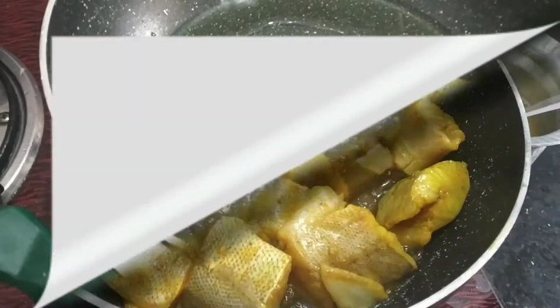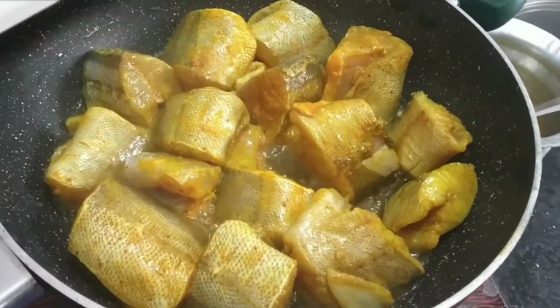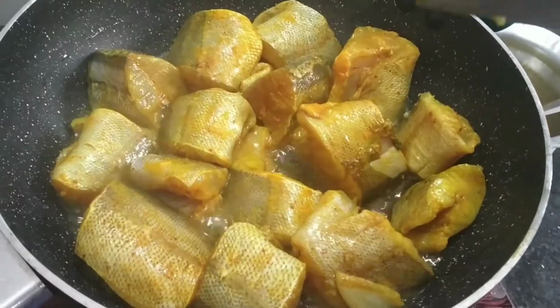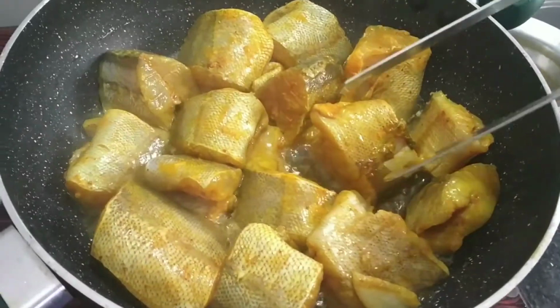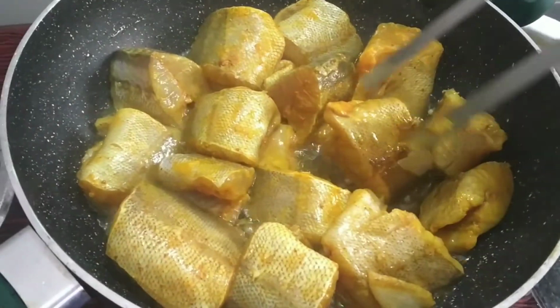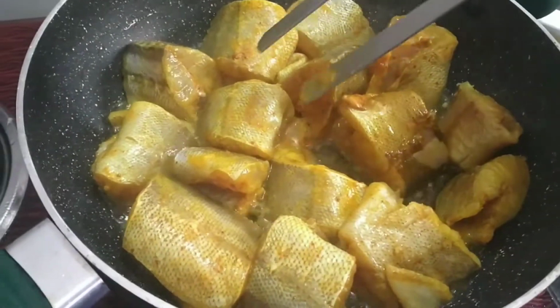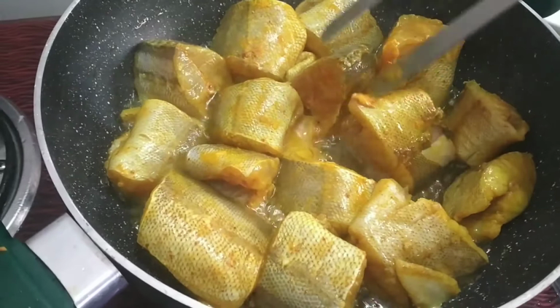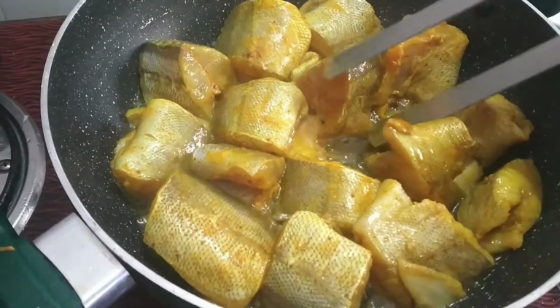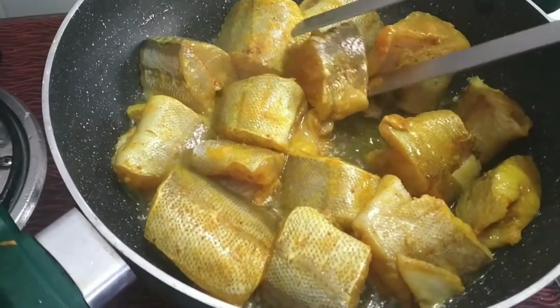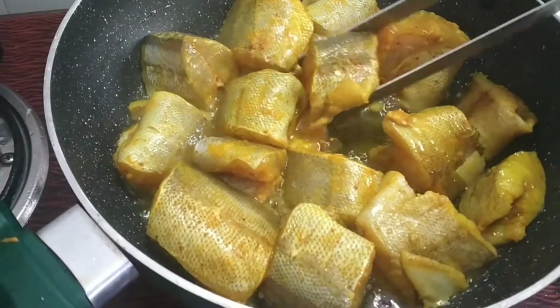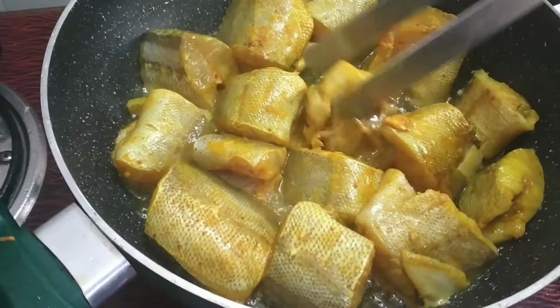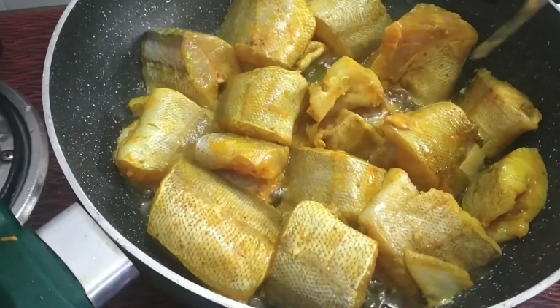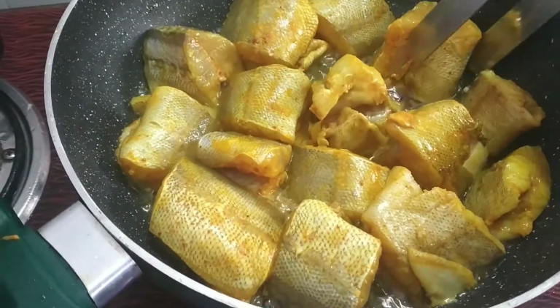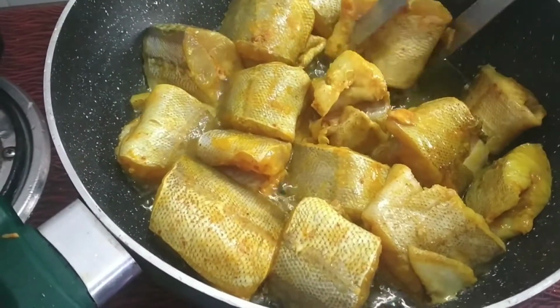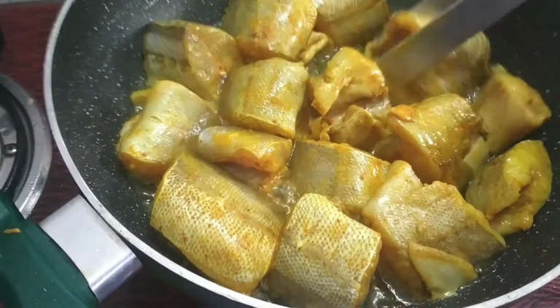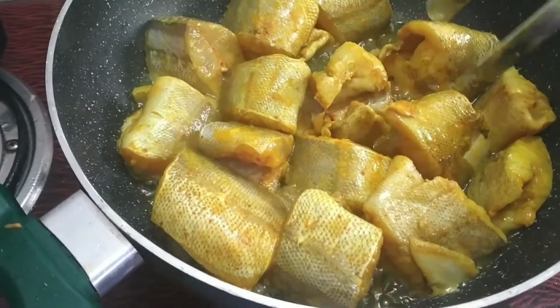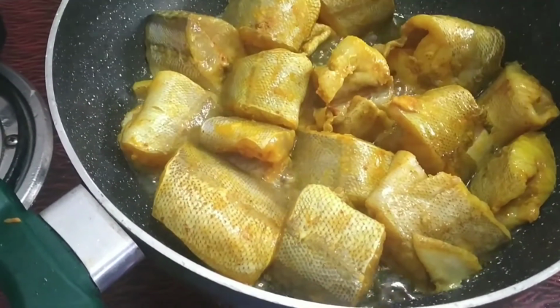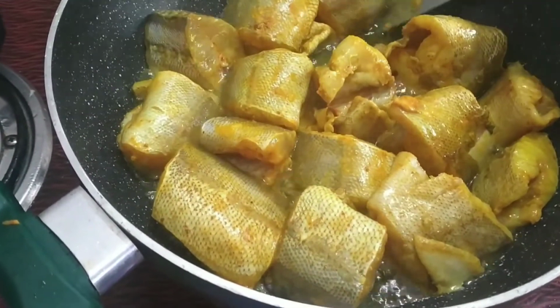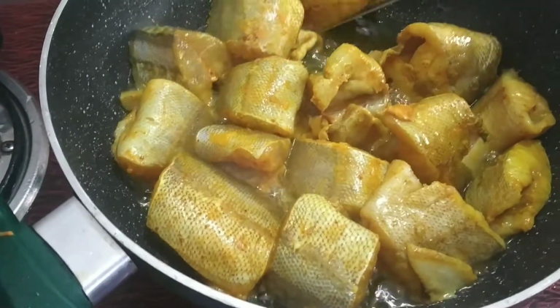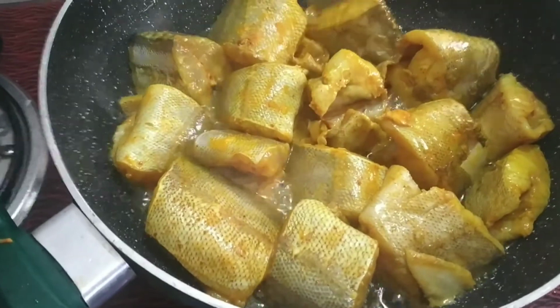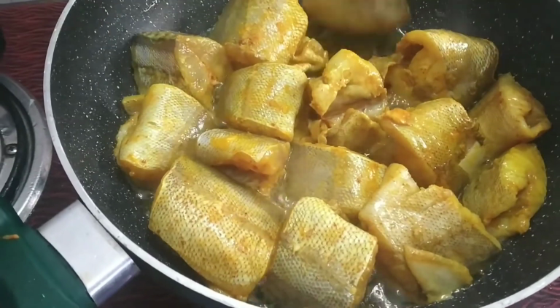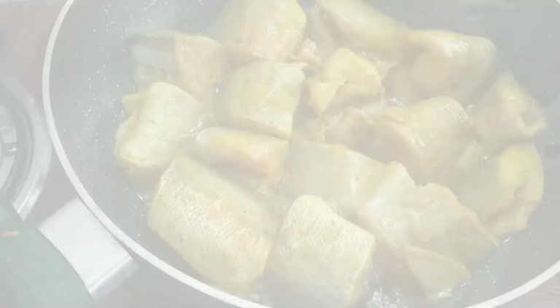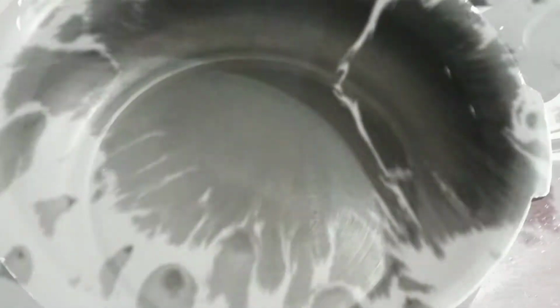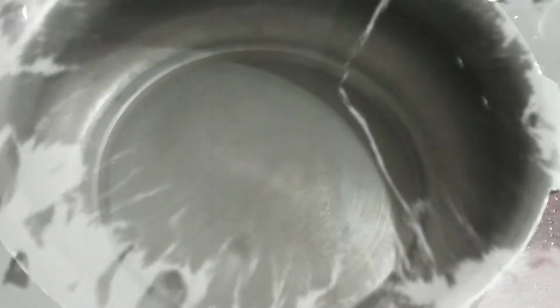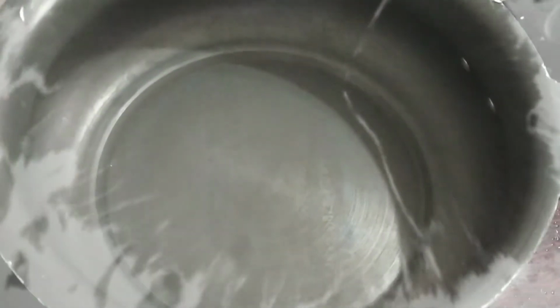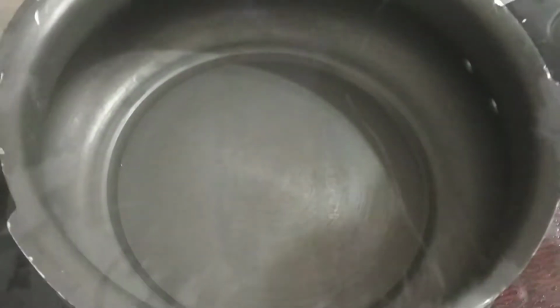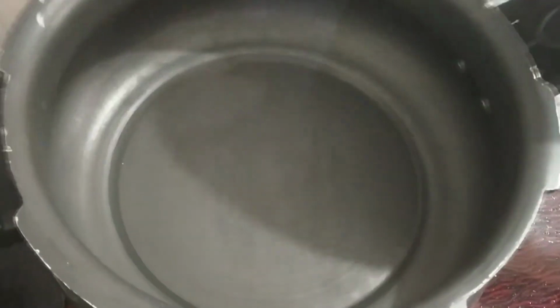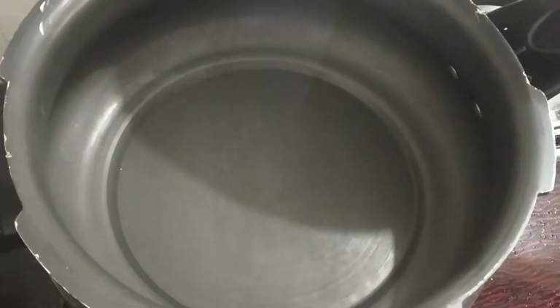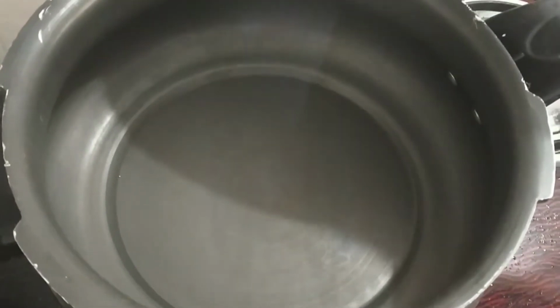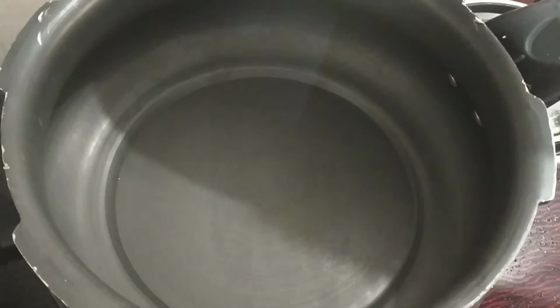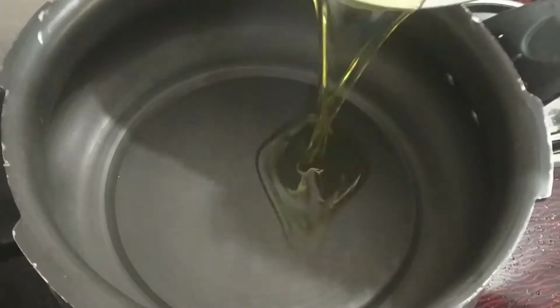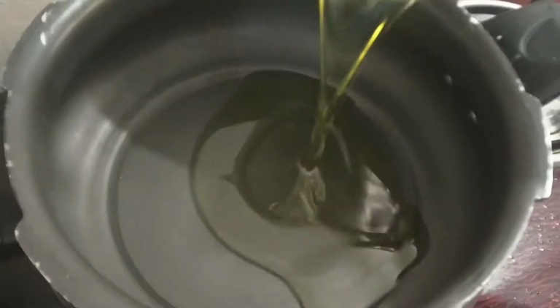We will quickly turn the fish, because the fish will be soft, so you have to fry them in just 2–3 minutes in the oil. Now we will prepare the cooking oil for the fish.